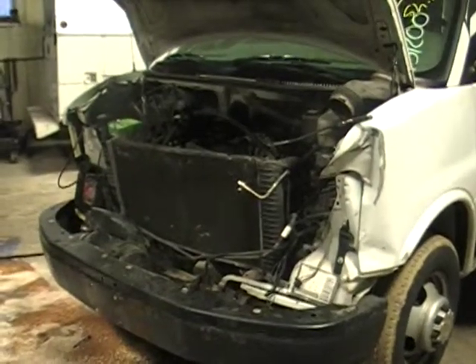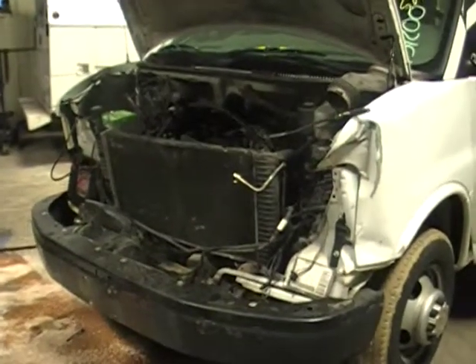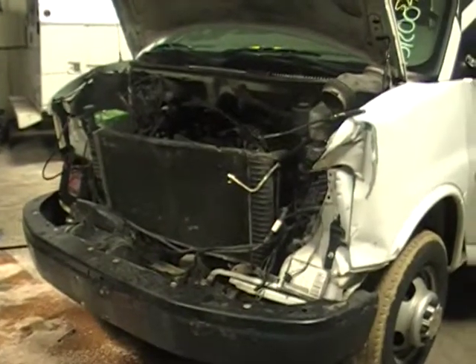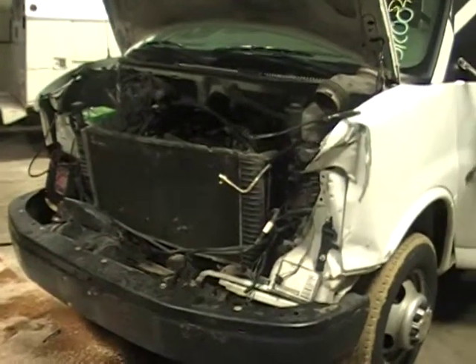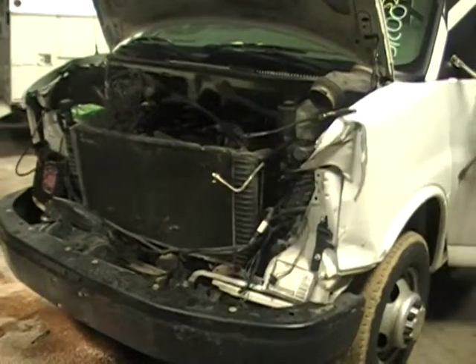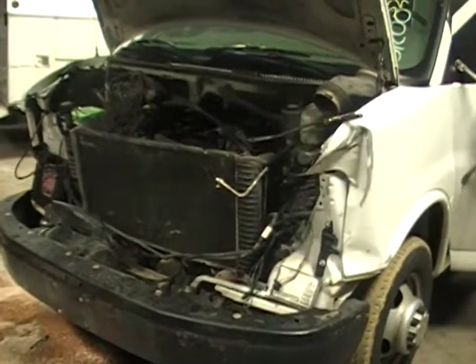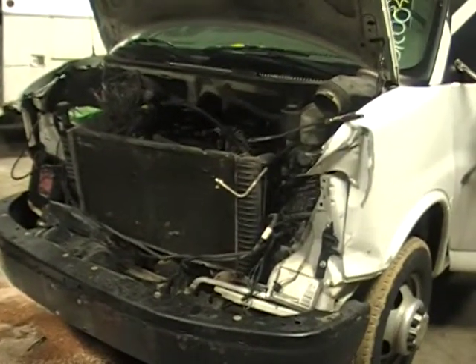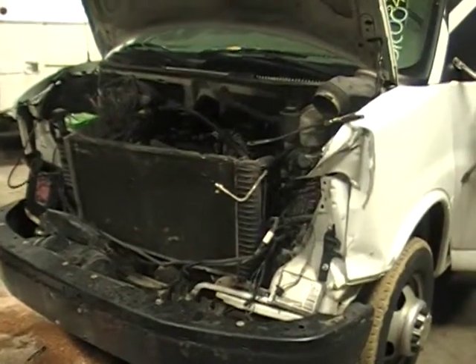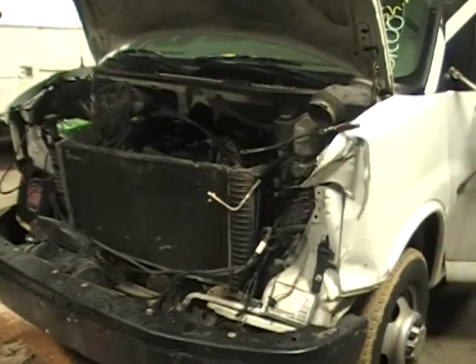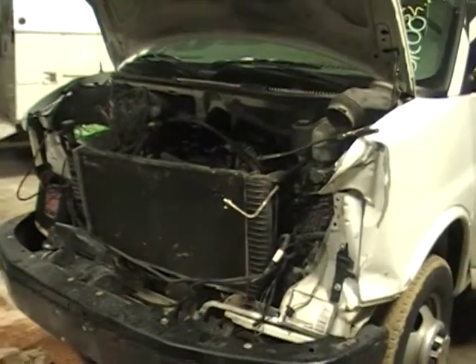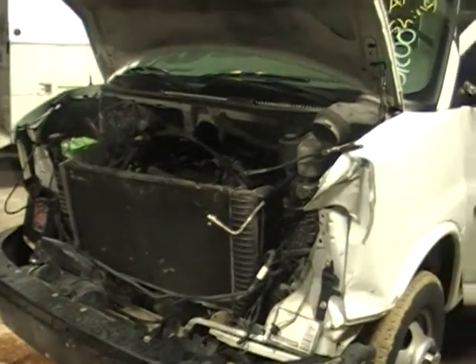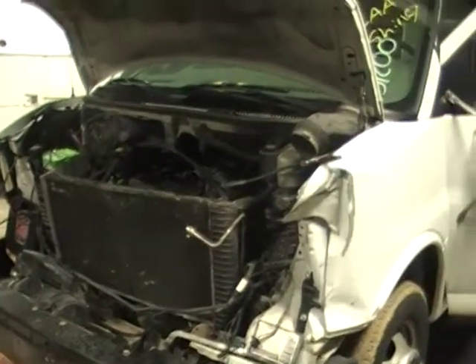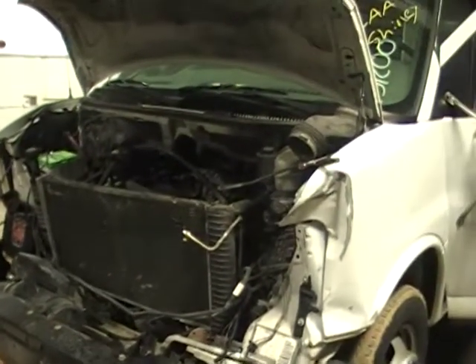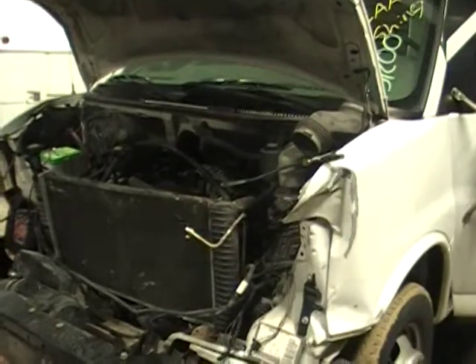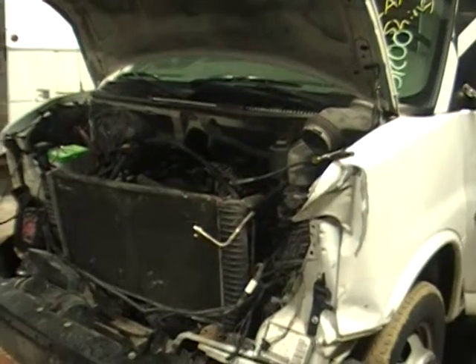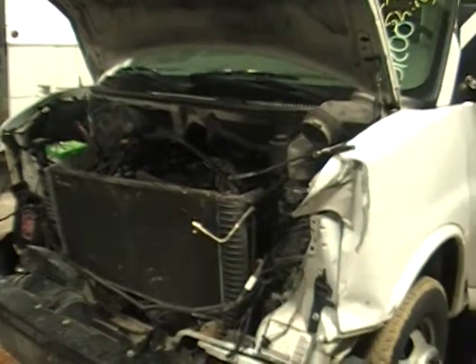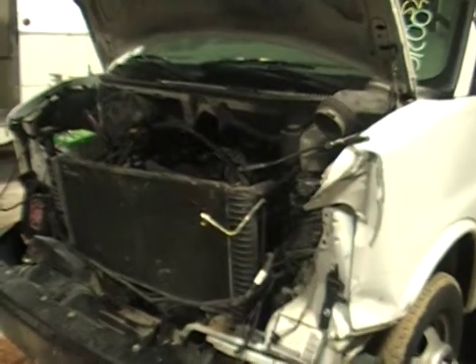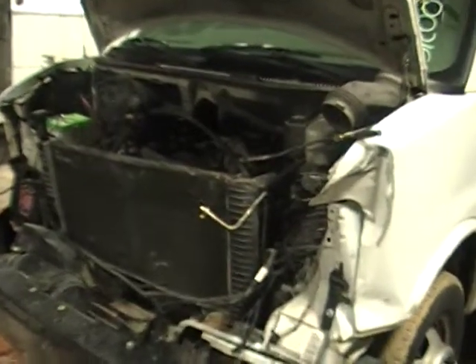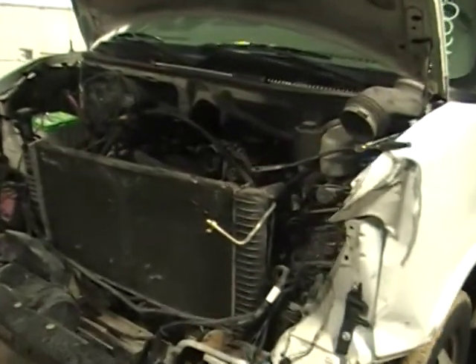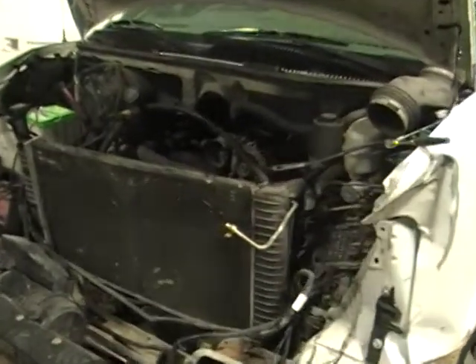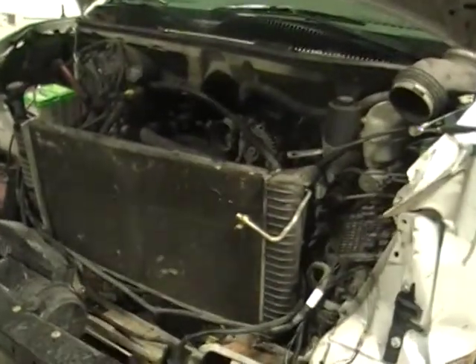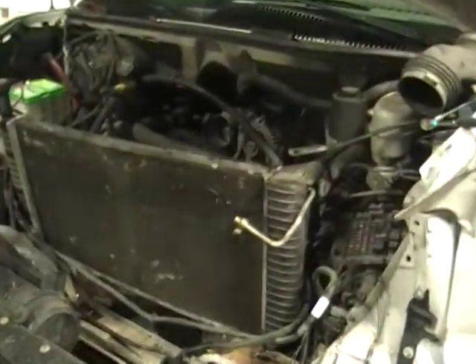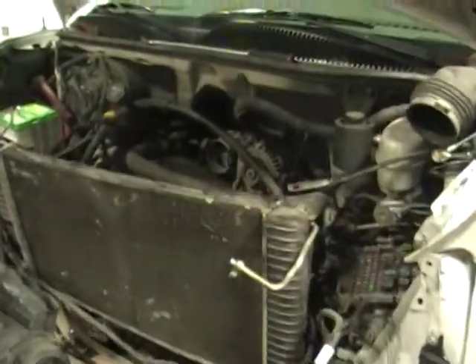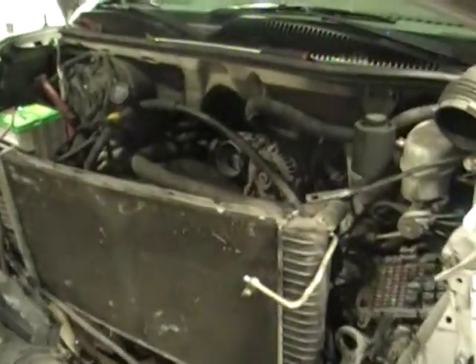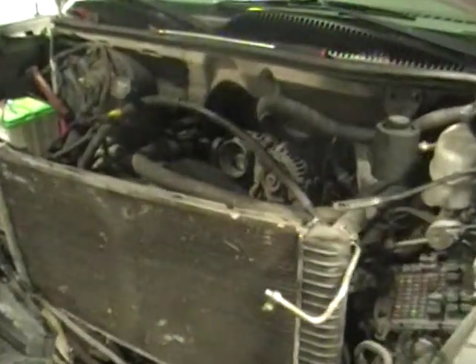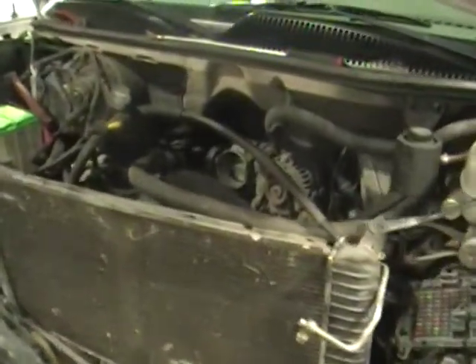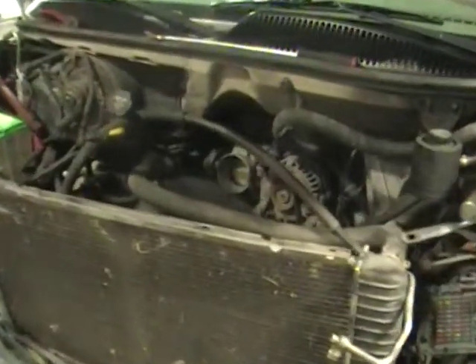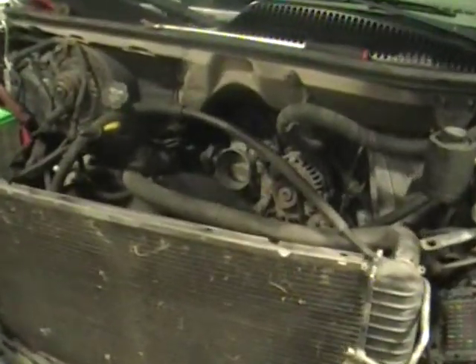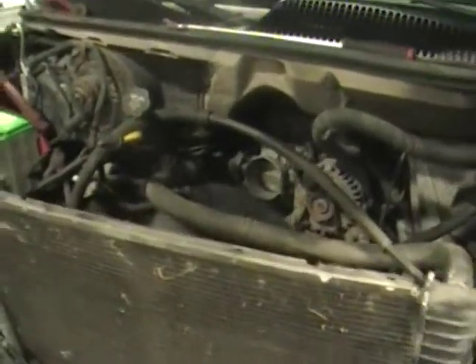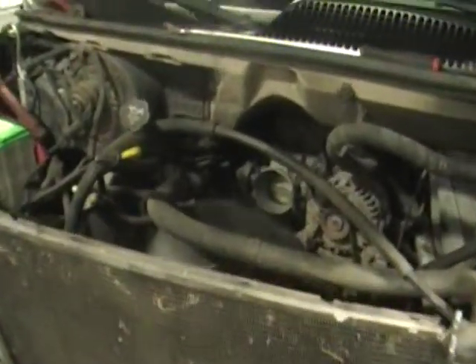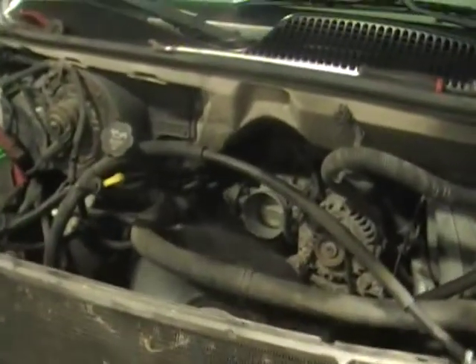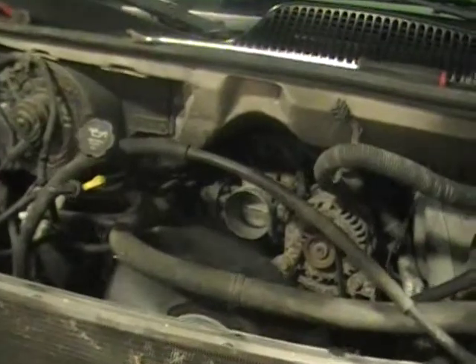Welcome to Just Chevy Trucks. Today we're looking at a 2005 Chevy Express van. This took a hit in the front as you can see, so we've got most of the front accessories off so we can get the motor running.